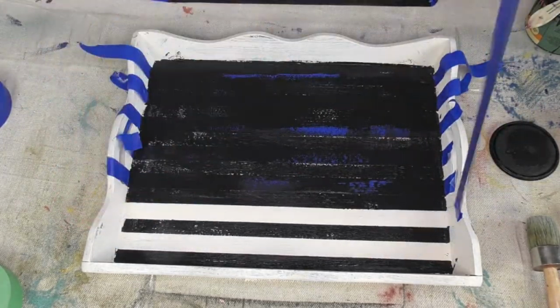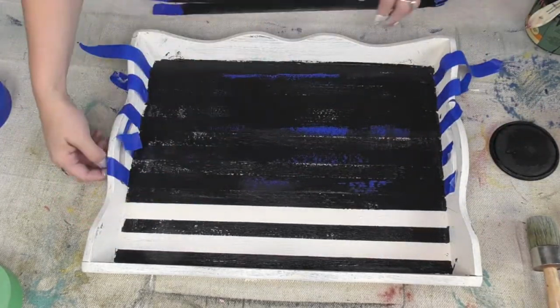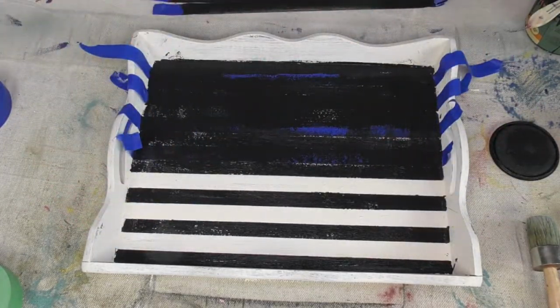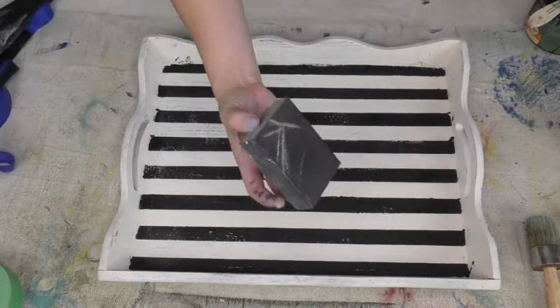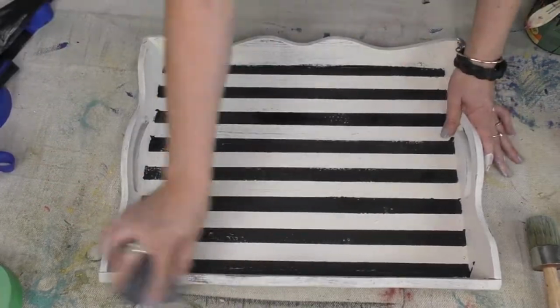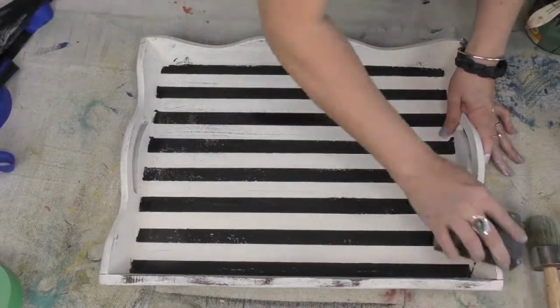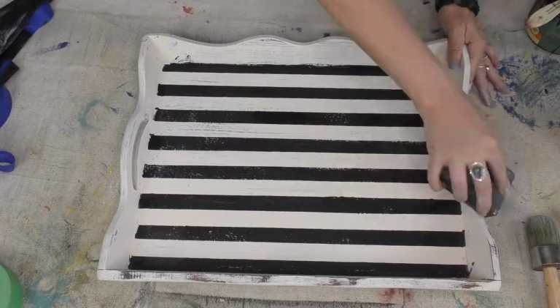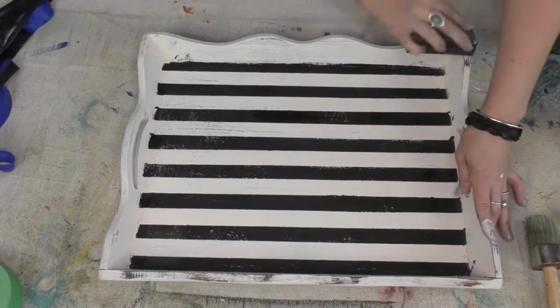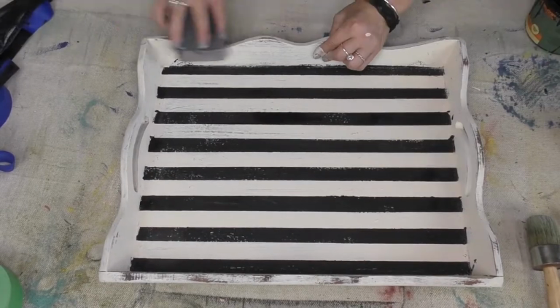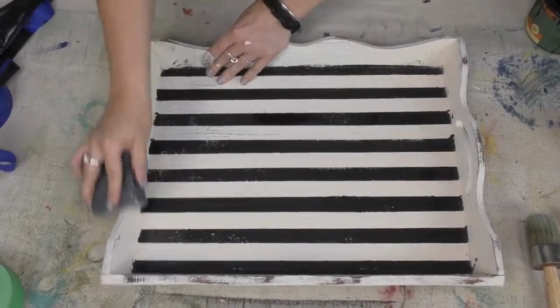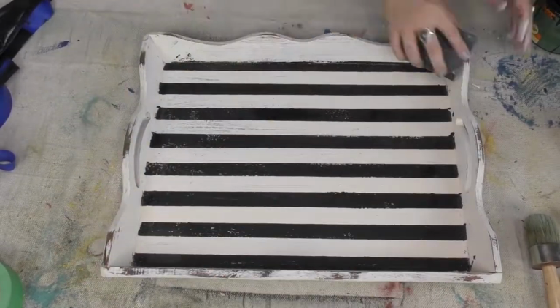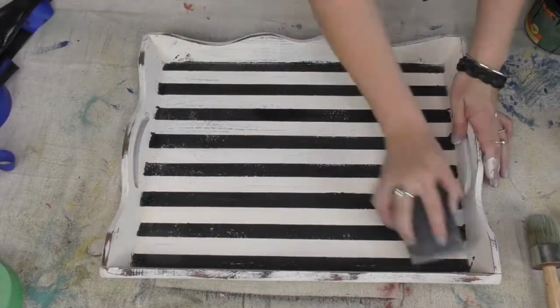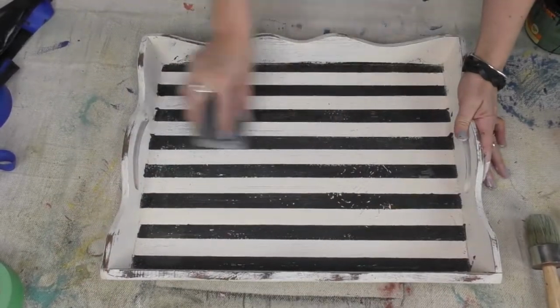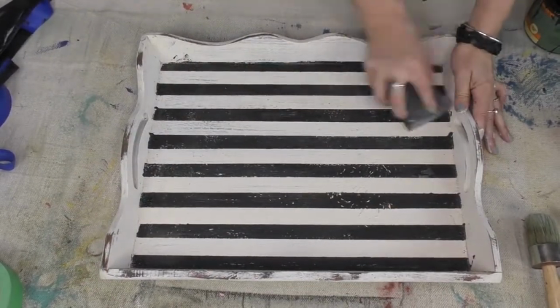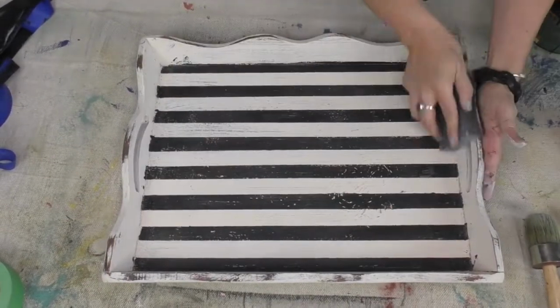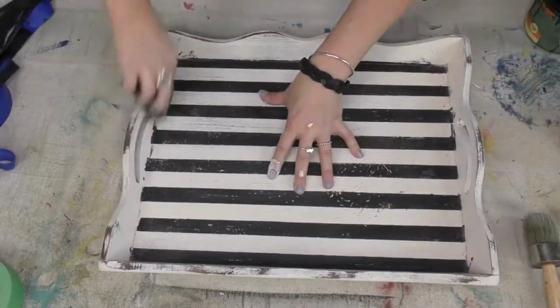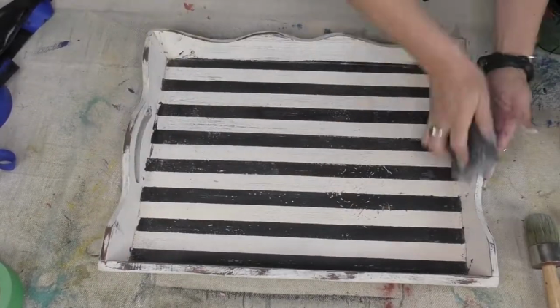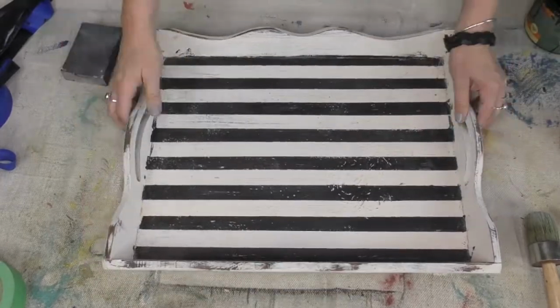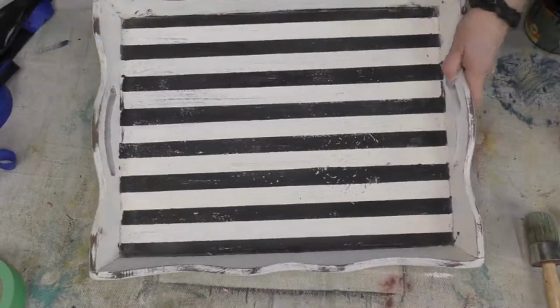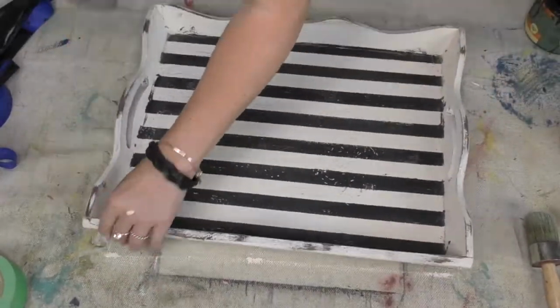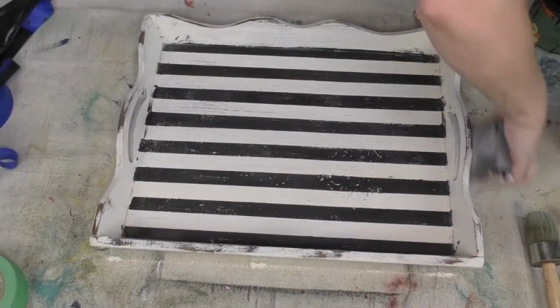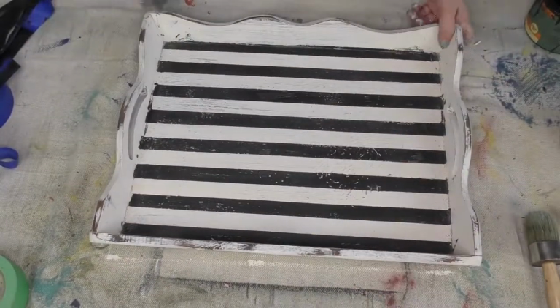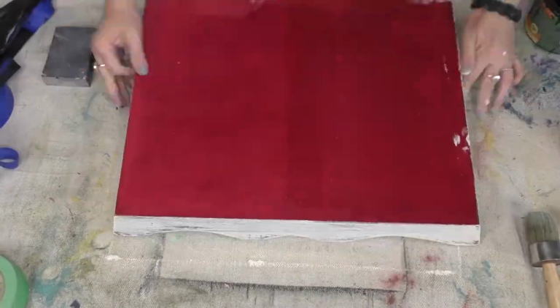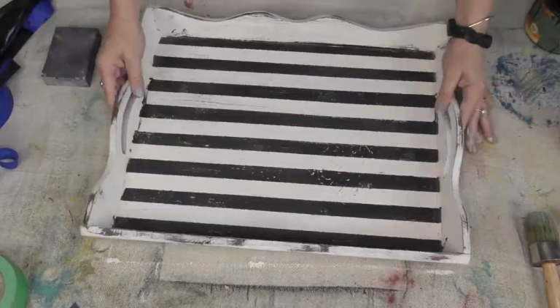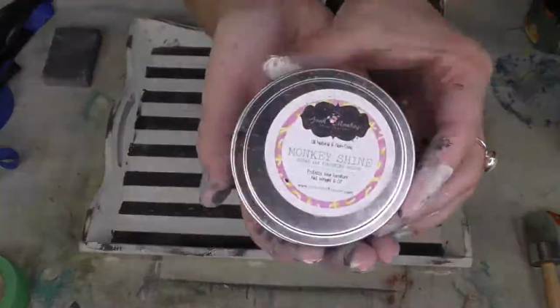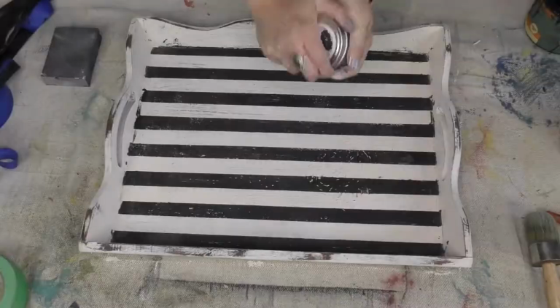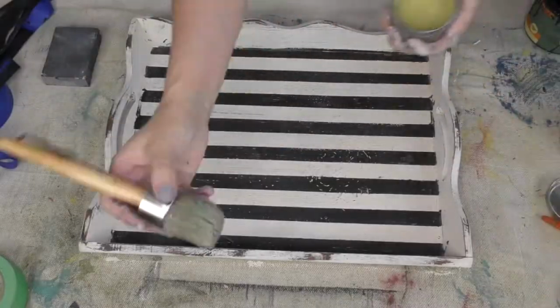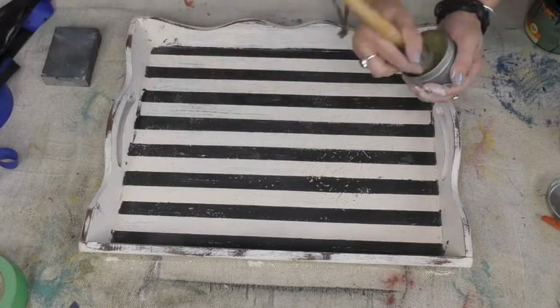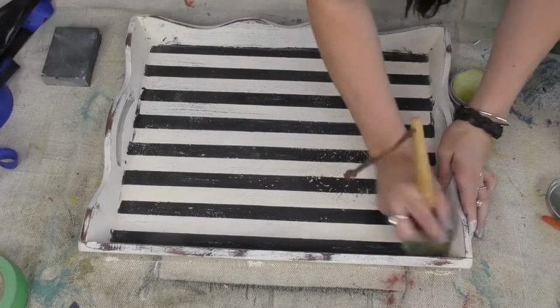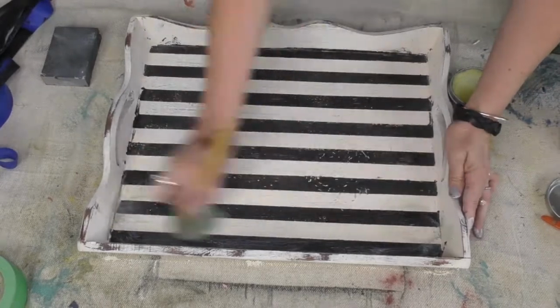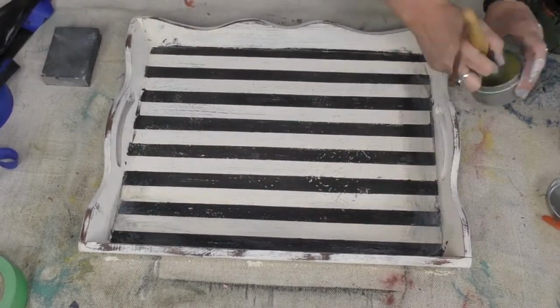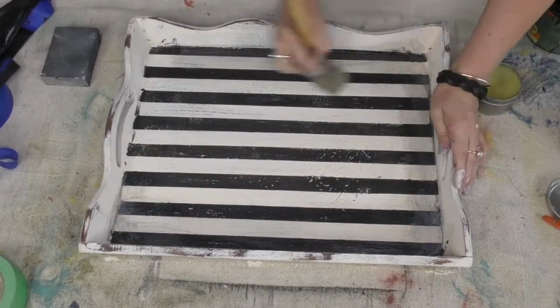Ta-da! How cool is that? With my chip brush I got that real rustic look — little peekaboos of the color below also come through. Now I'm doing a little bit of distressing right there with my sand pad, a medium grit sand pad. And now it's time to seal — seal that sucker up and now I can get to use it.